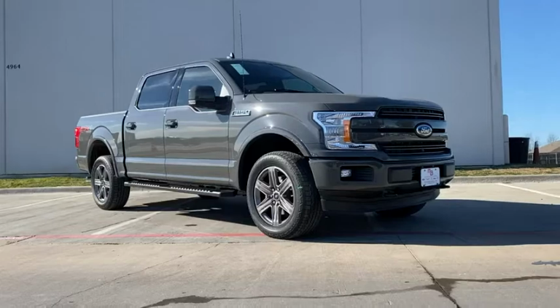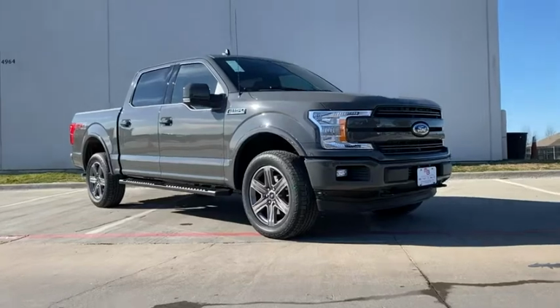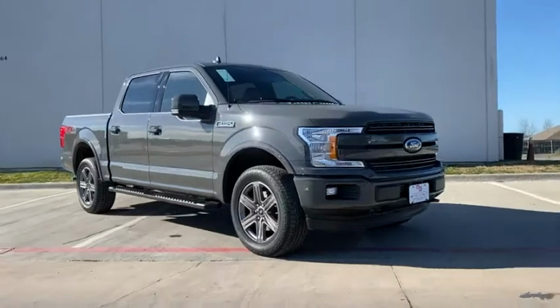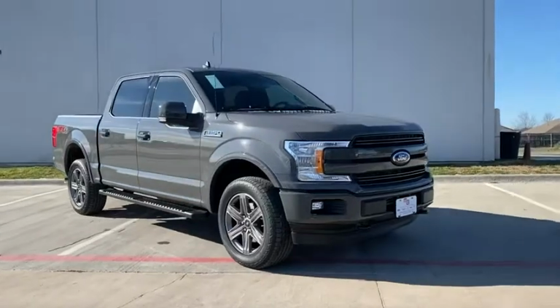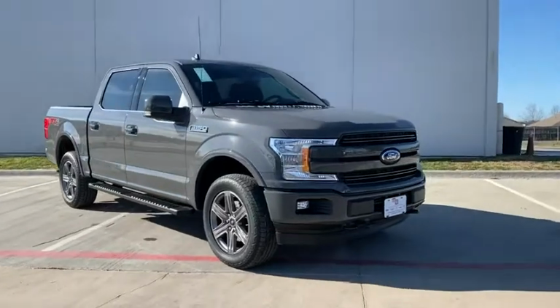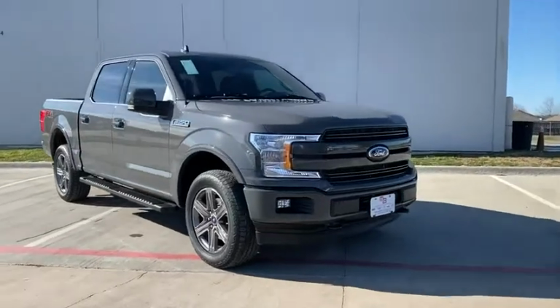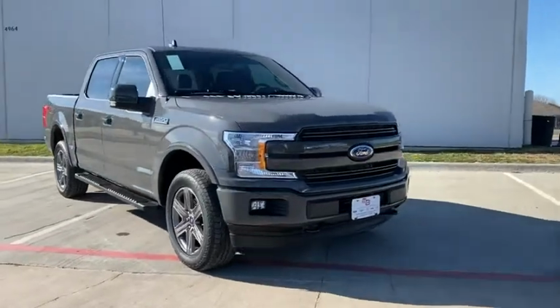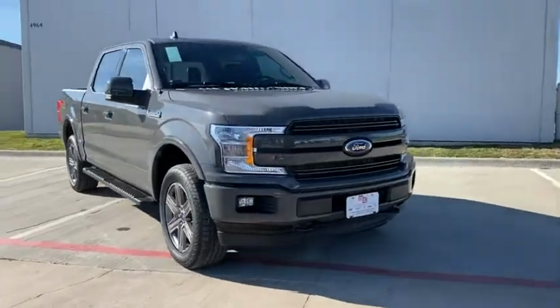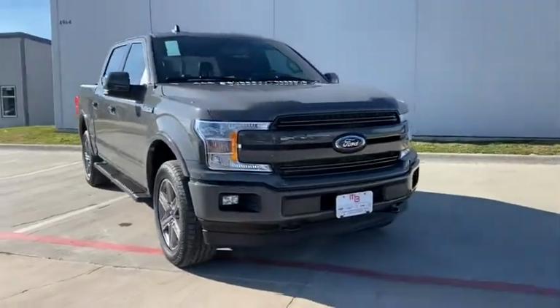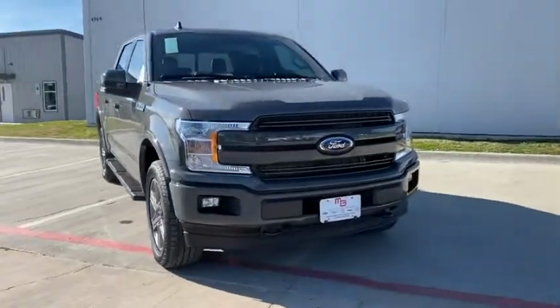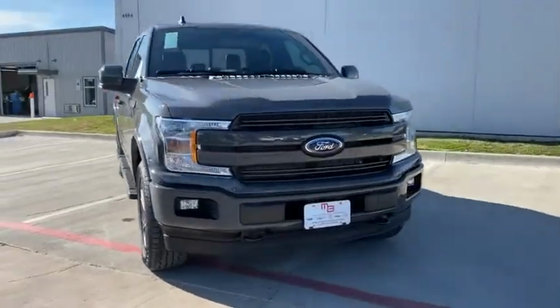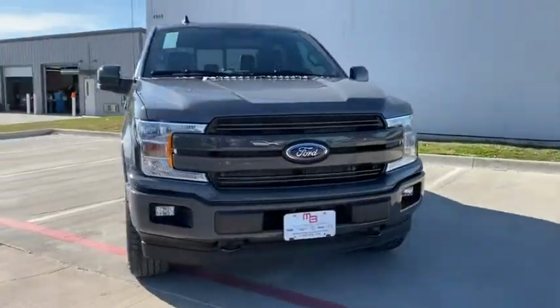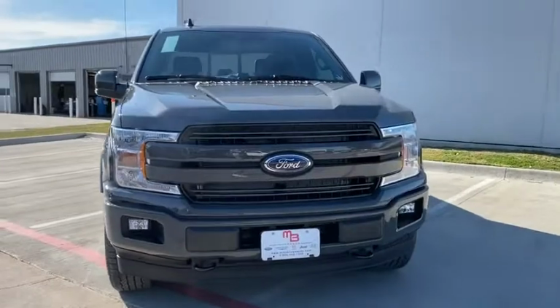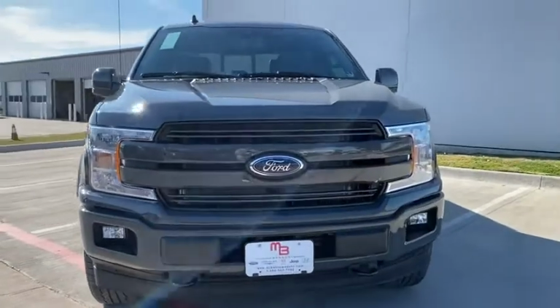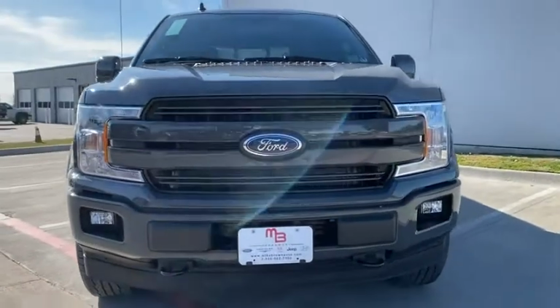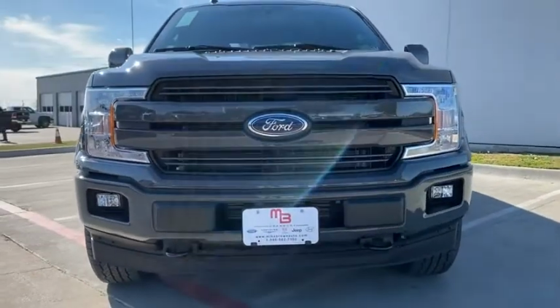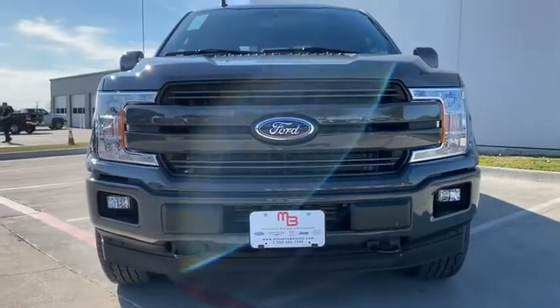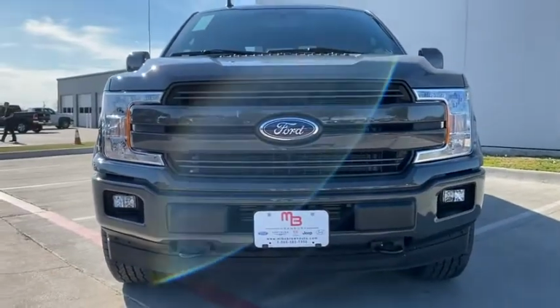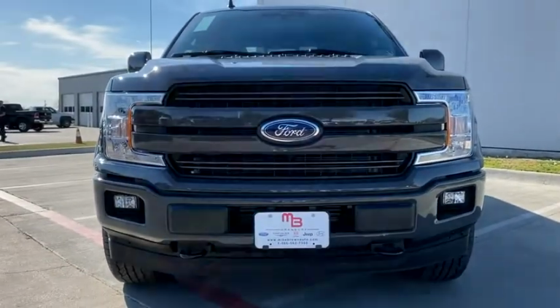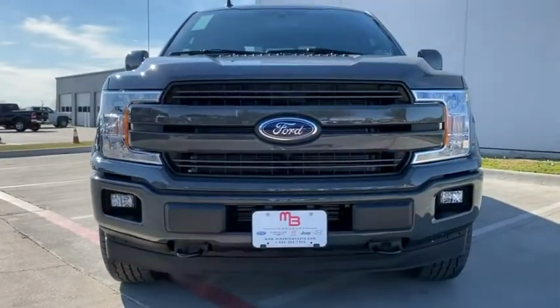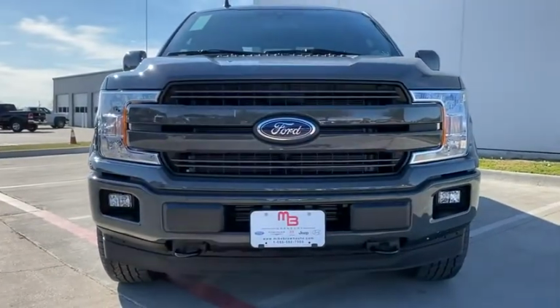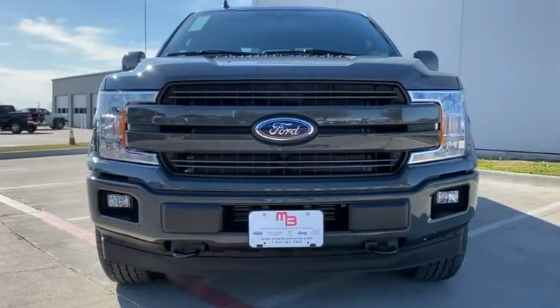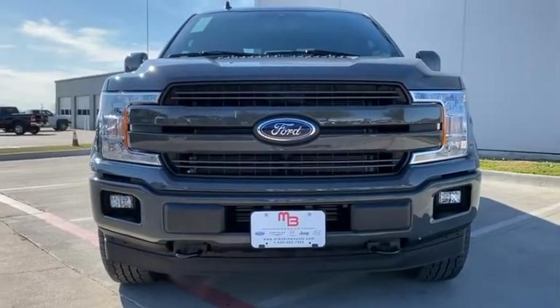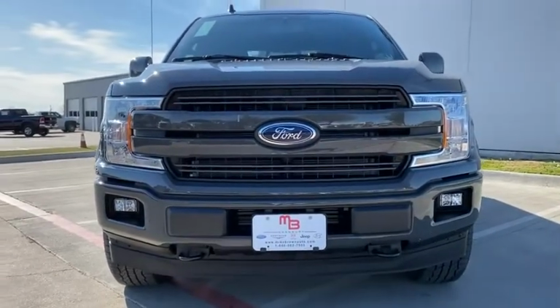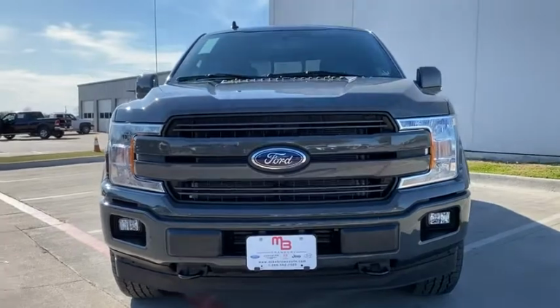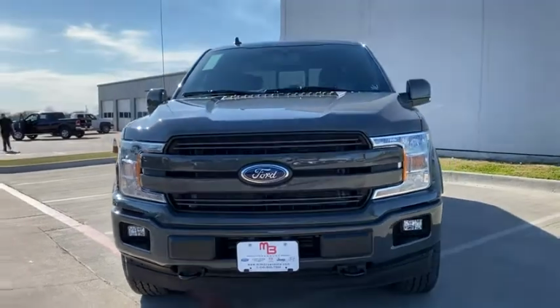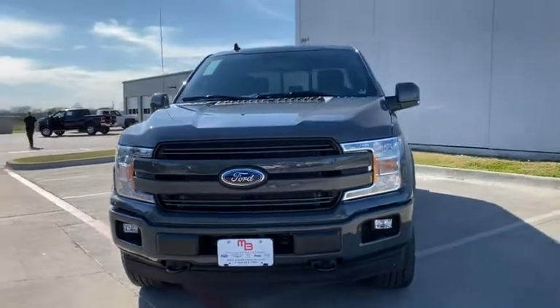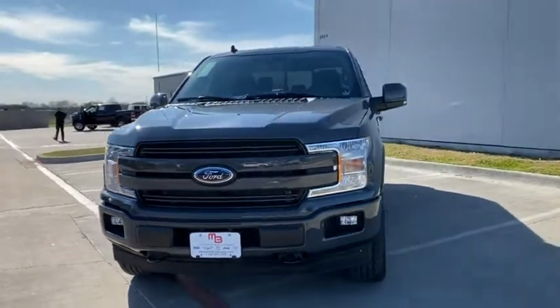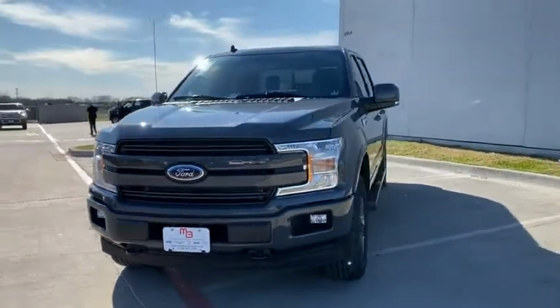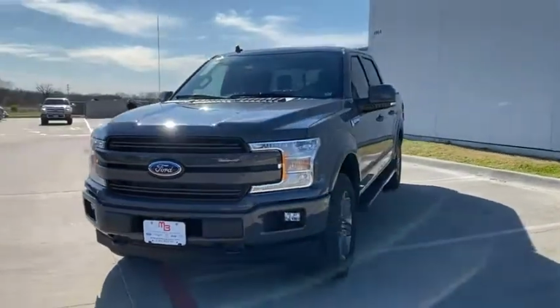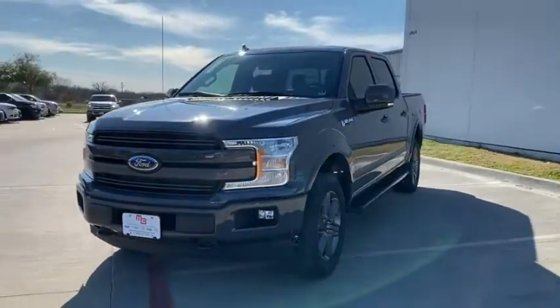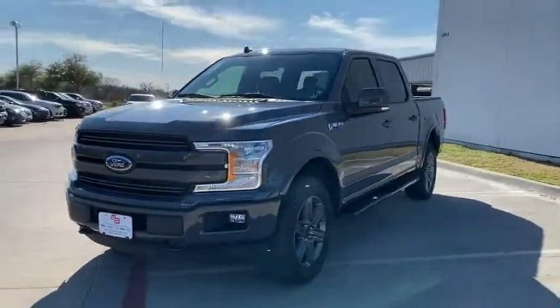Come test drive the 2020 Ford F-150. A Ford F-150 knows how to handle any situation. It's built to follow orders. No whining. Here are some of this vehicle's great options.